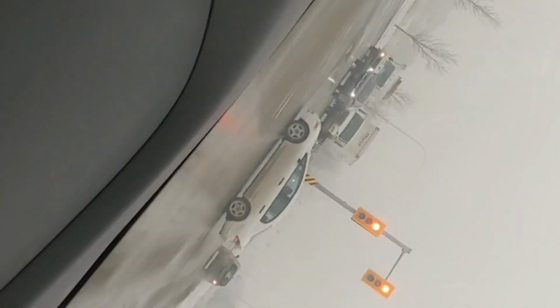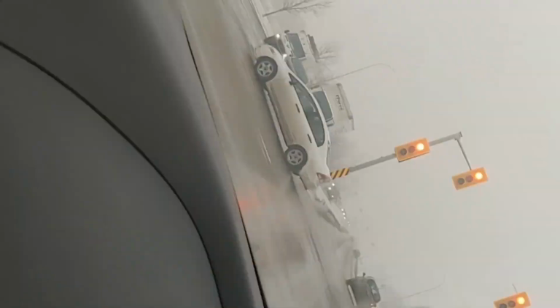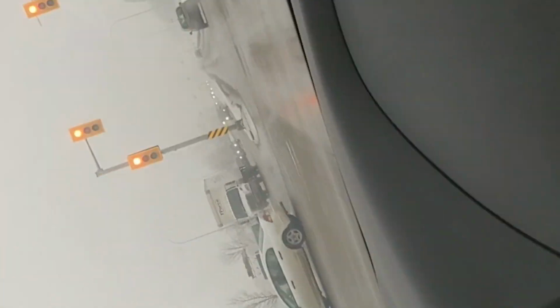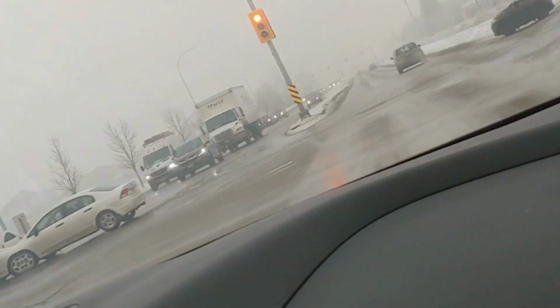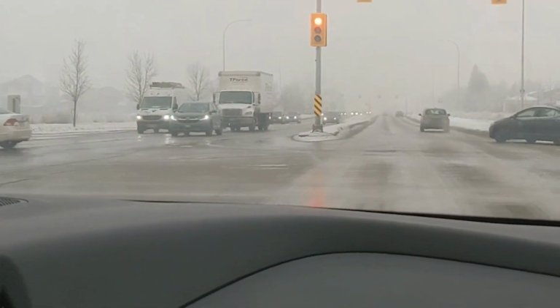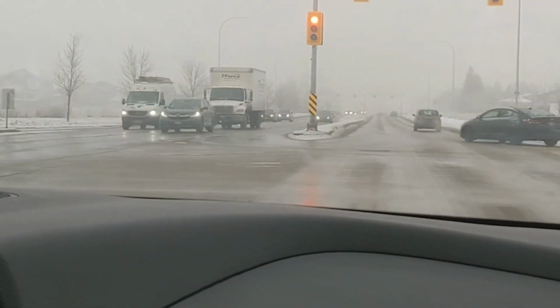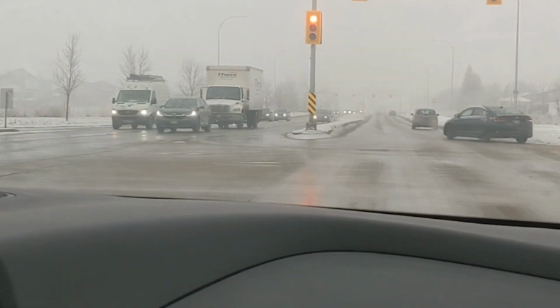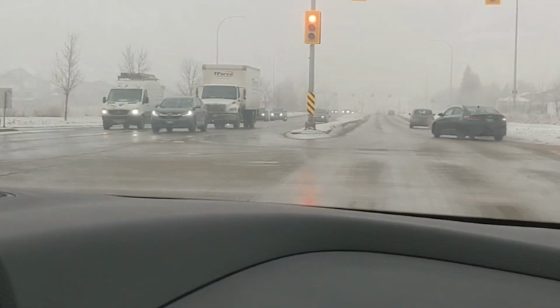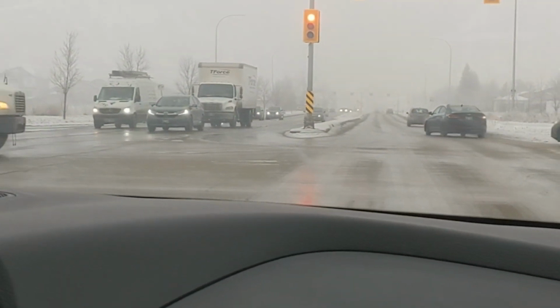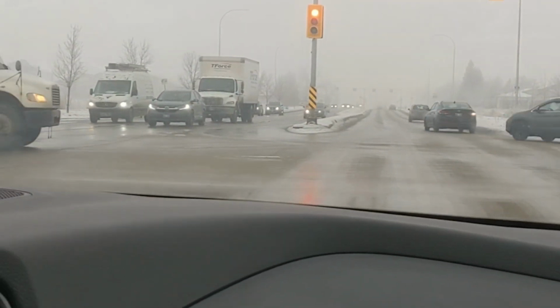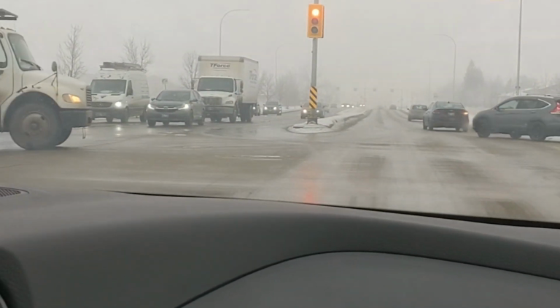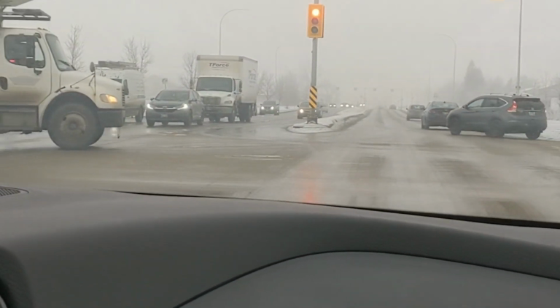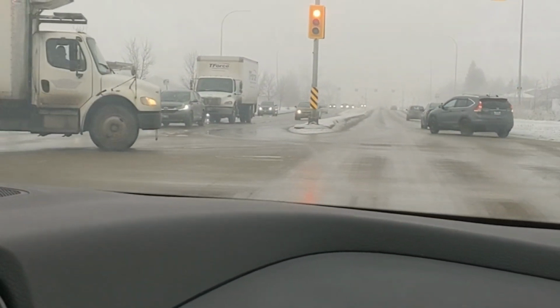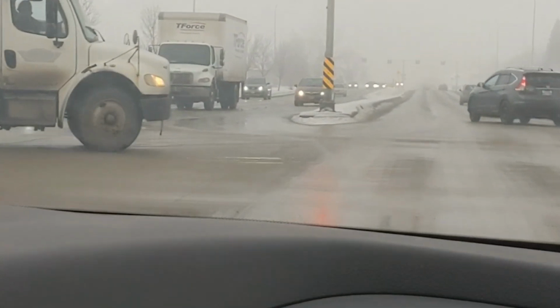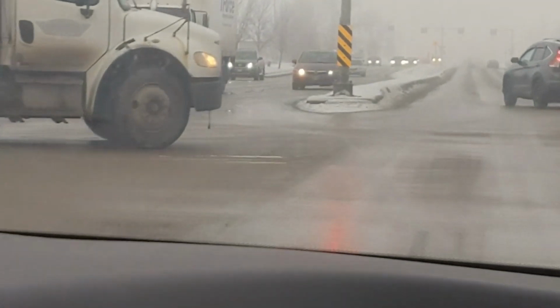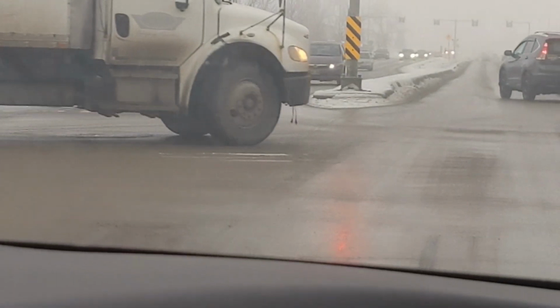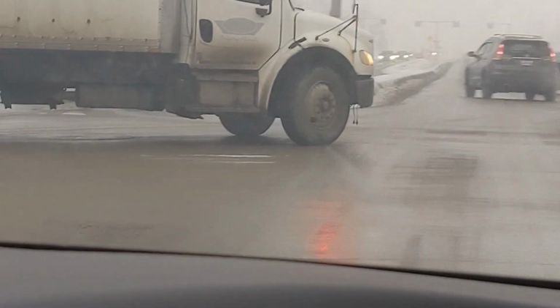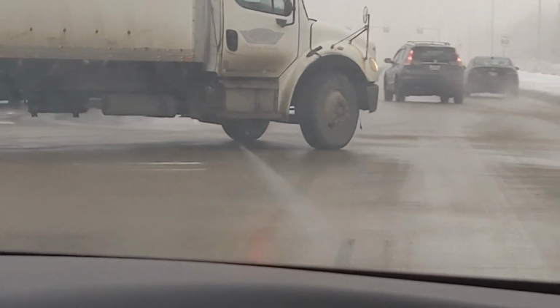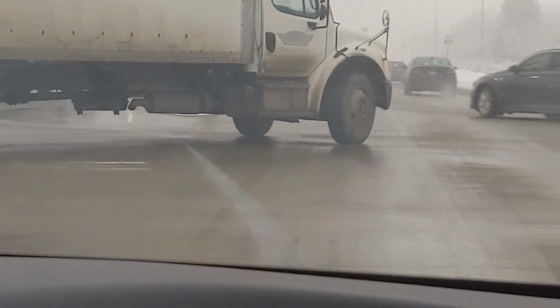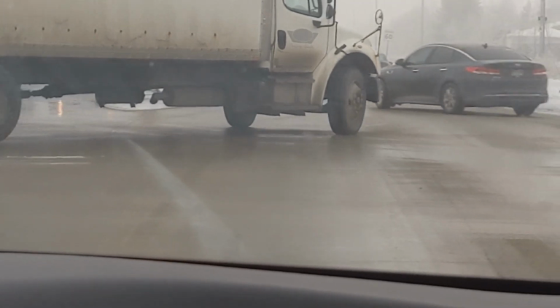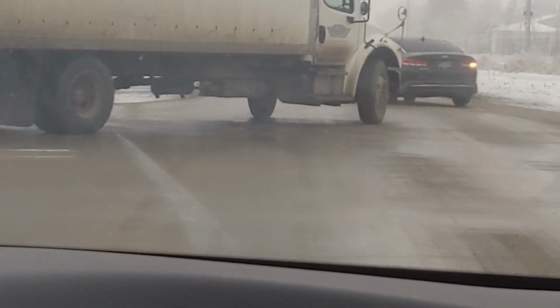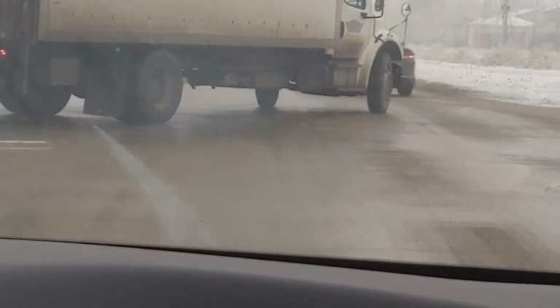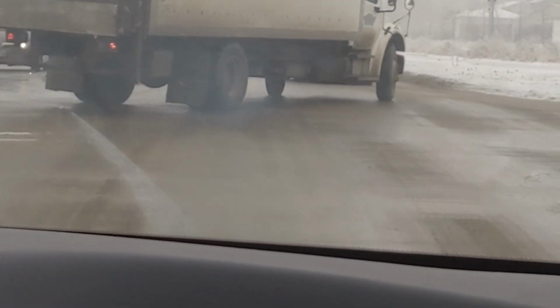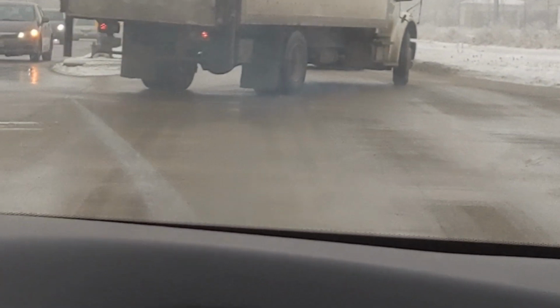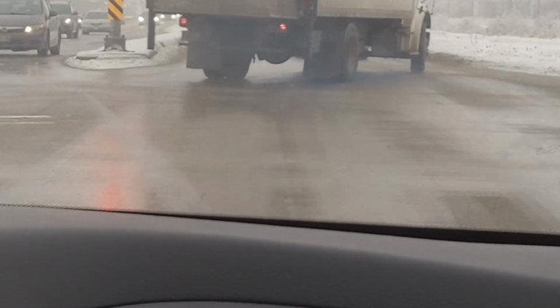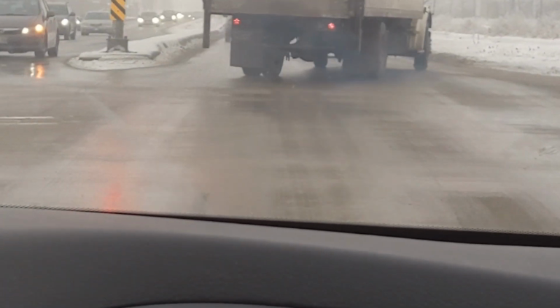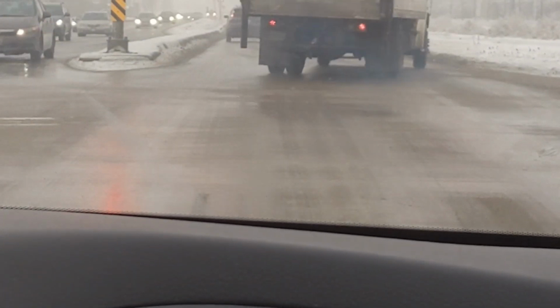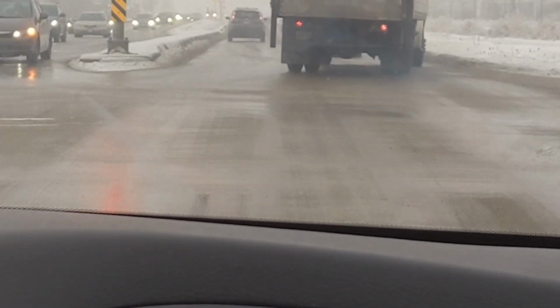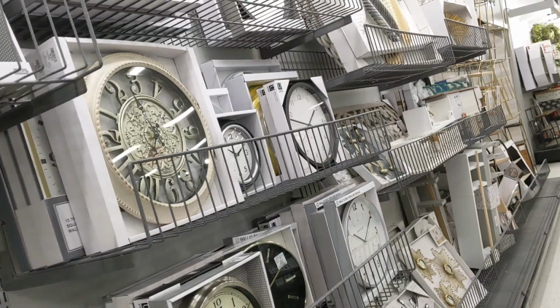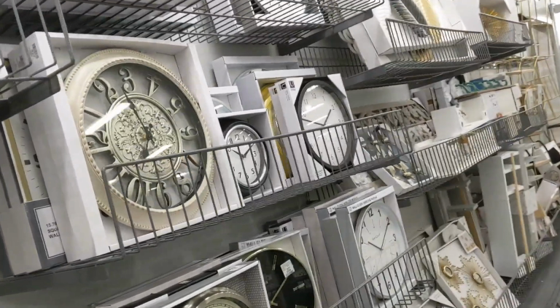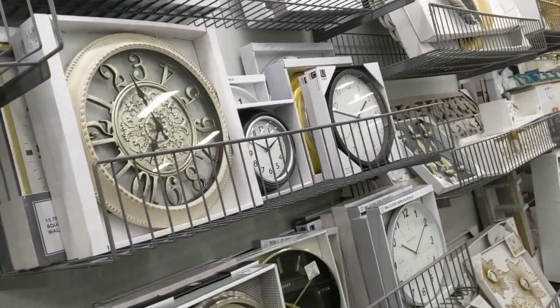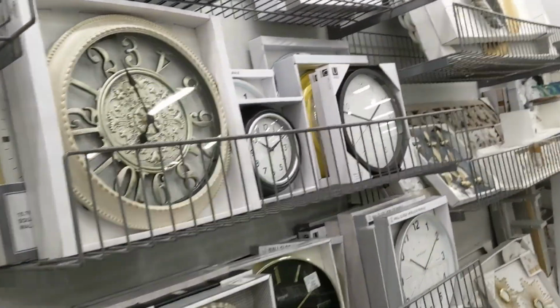Hi friends, this is Skinshirt Canada! Today is a lazy day because it's showering, so I decided to go to Homesense, so let's go and check what we have there.